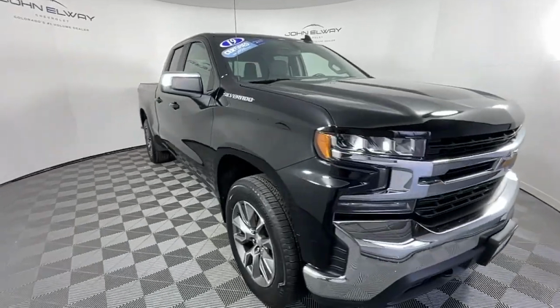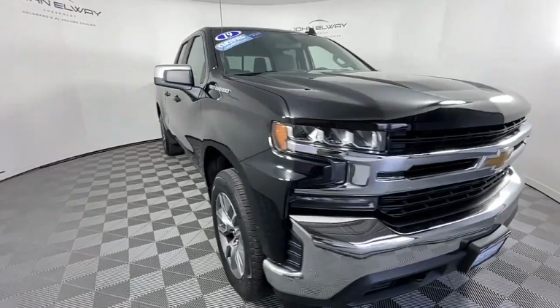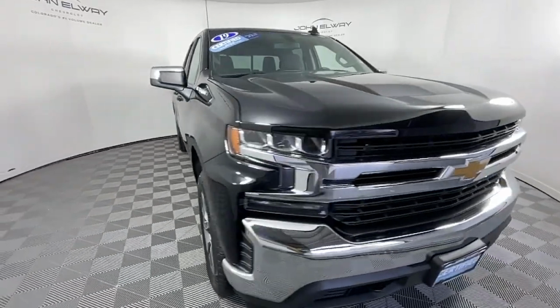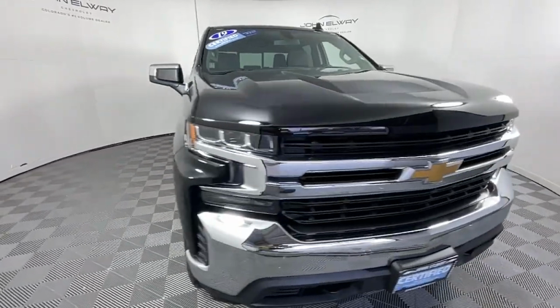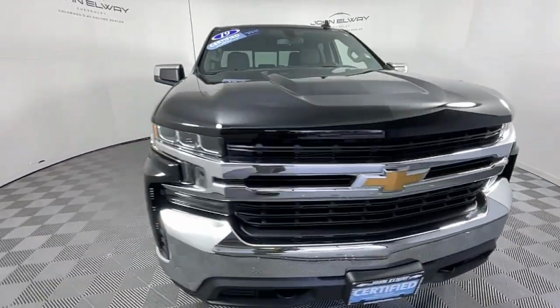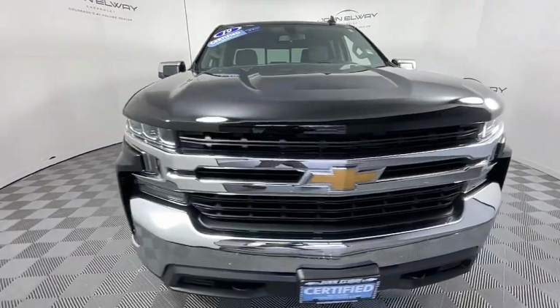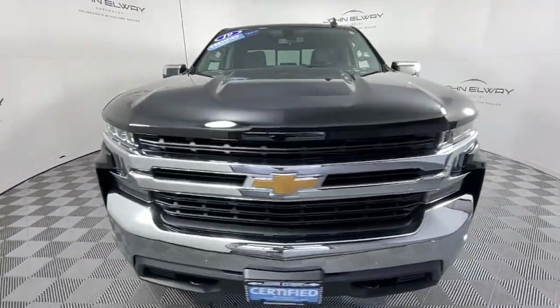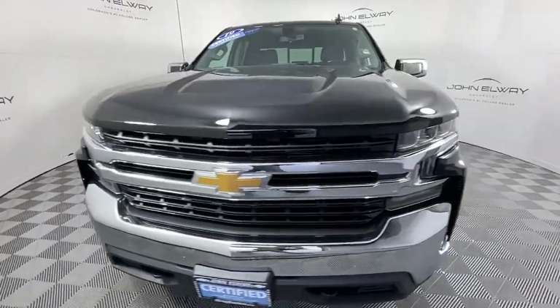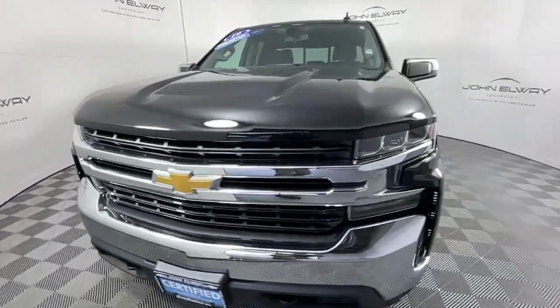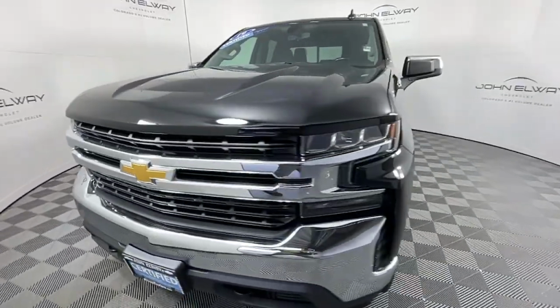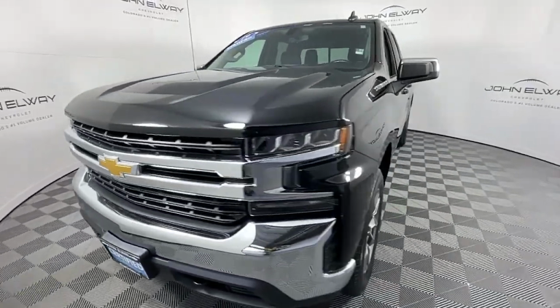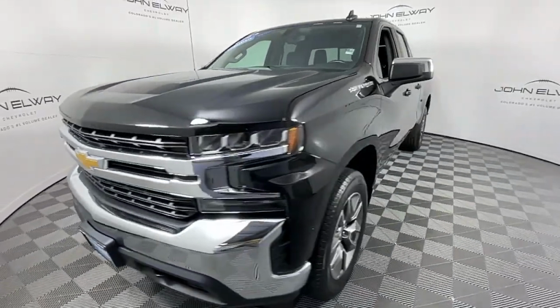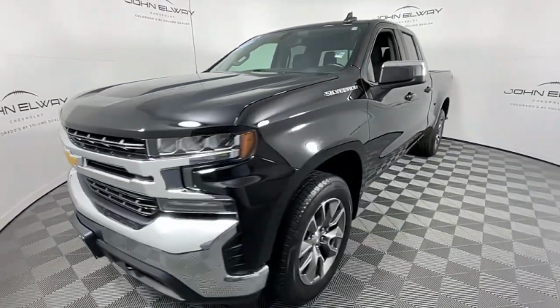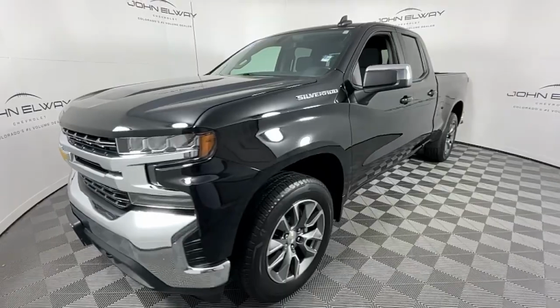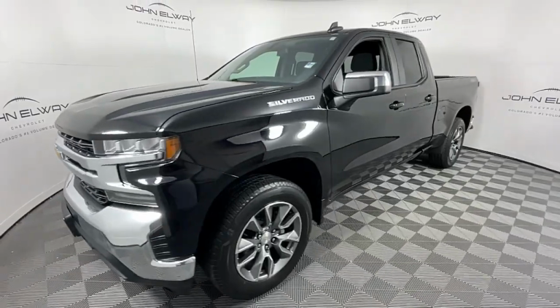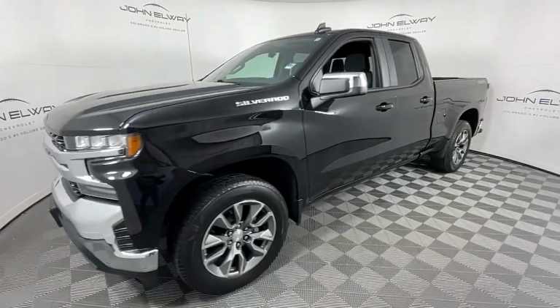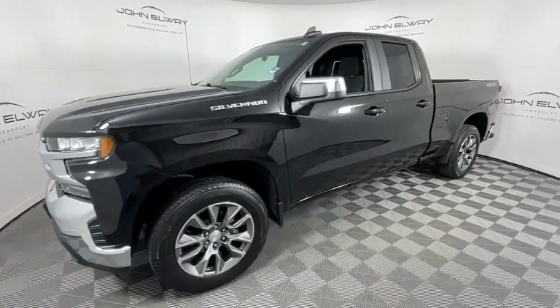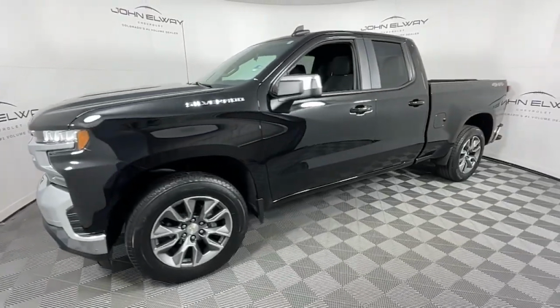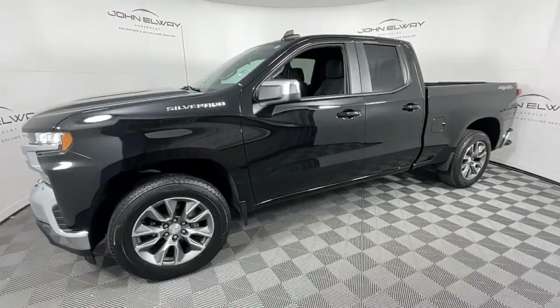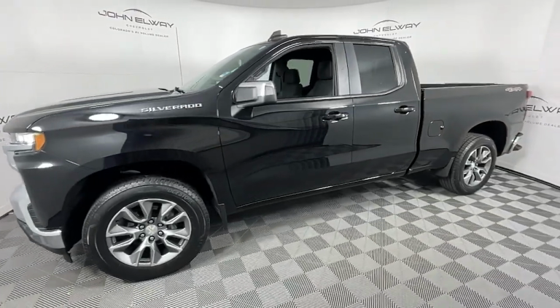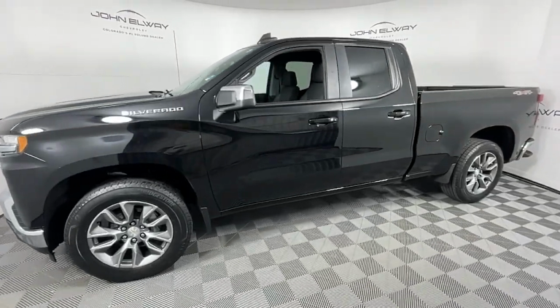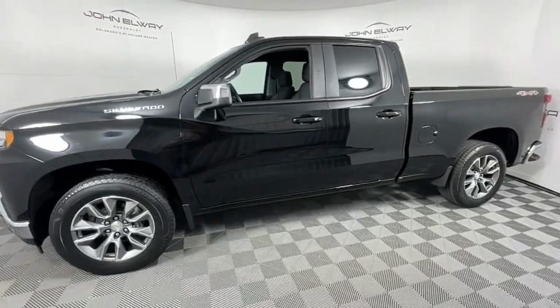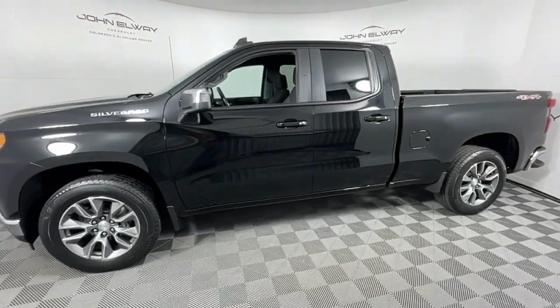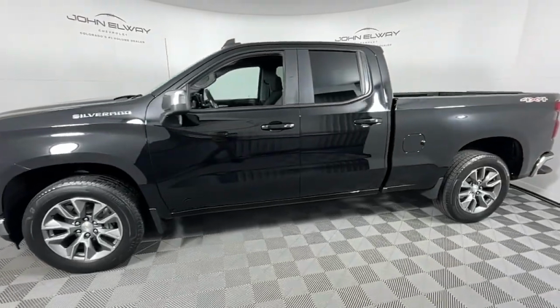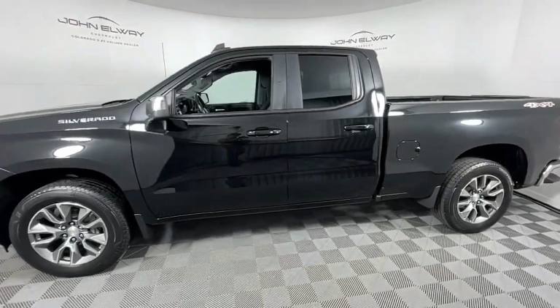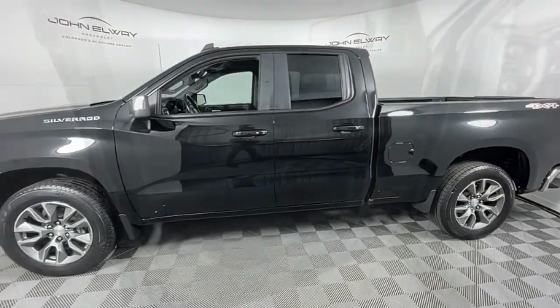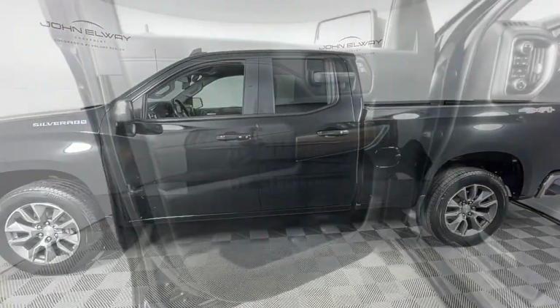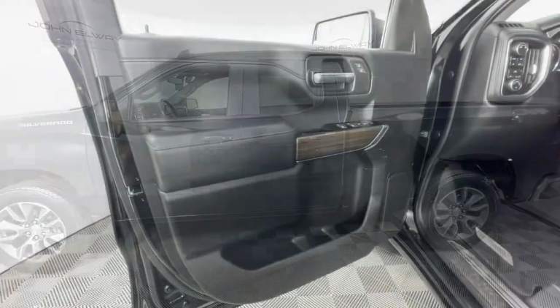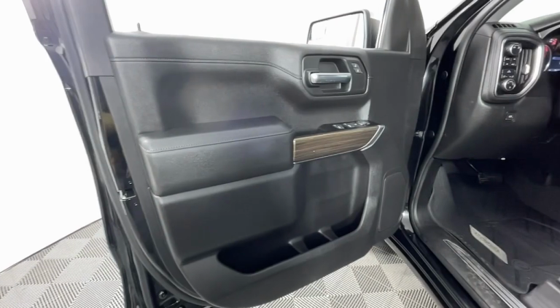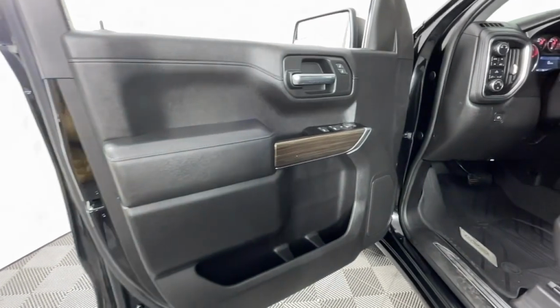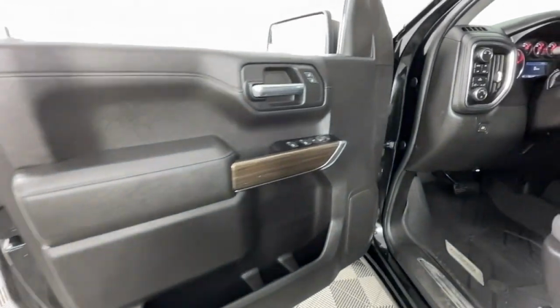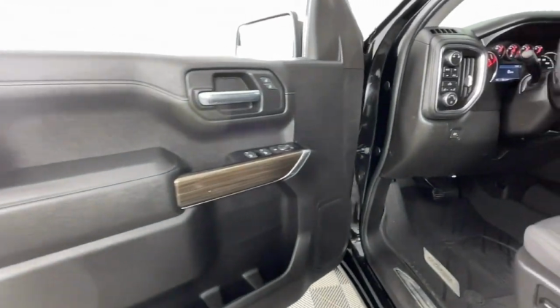These are just some of the great options this vehicle comes with: Apple CarPlay and/or Android Auto, heated driver's seat, keyless entry, backup camera, and a premium sound system.